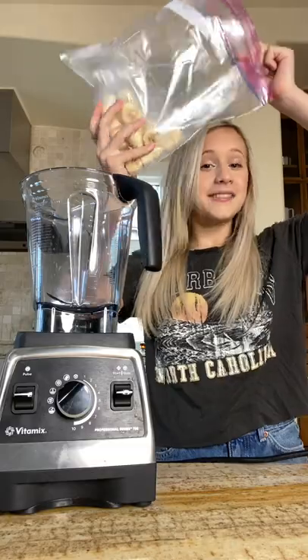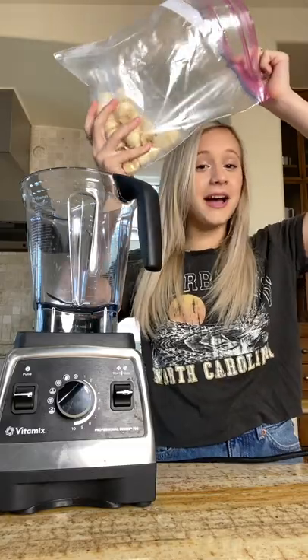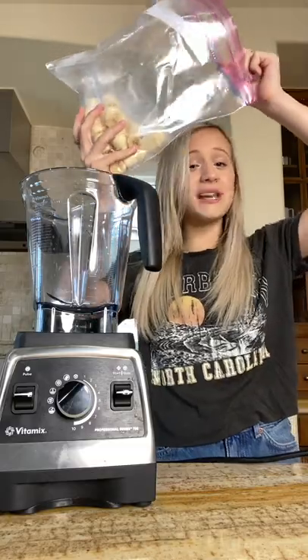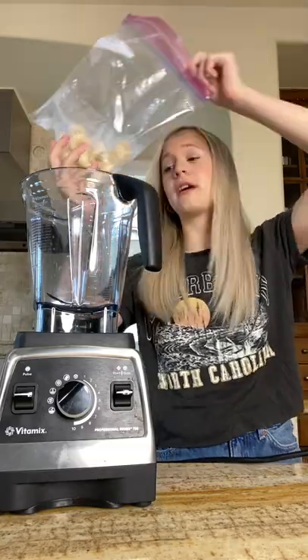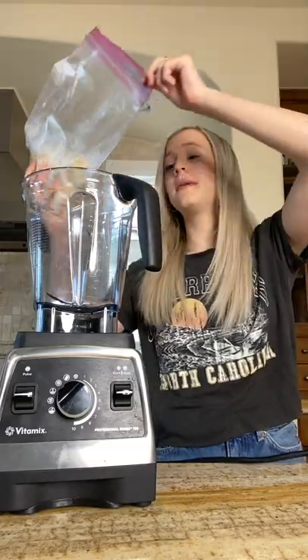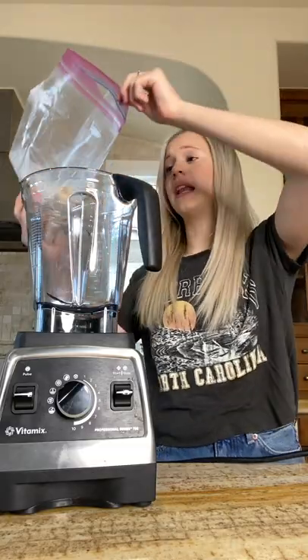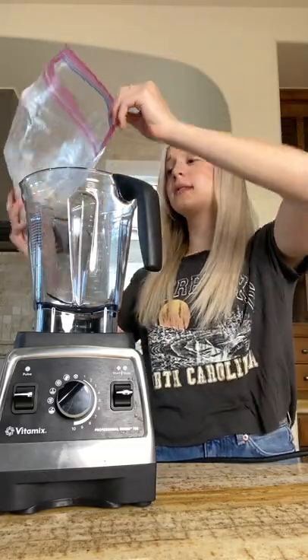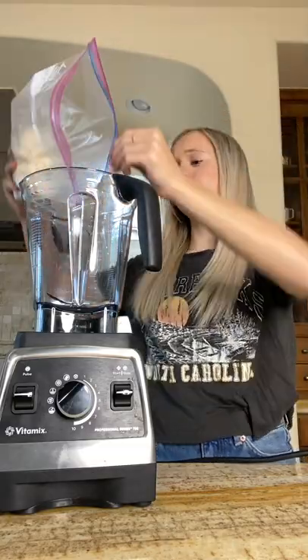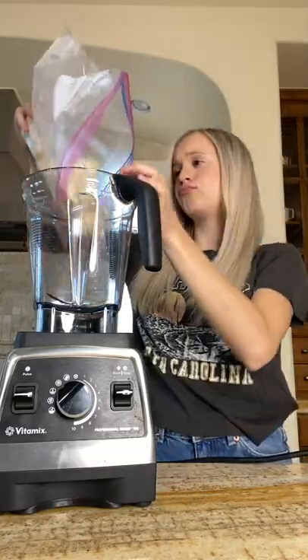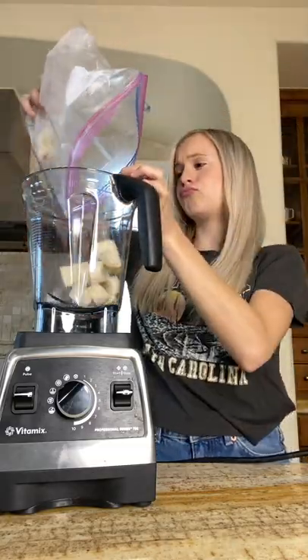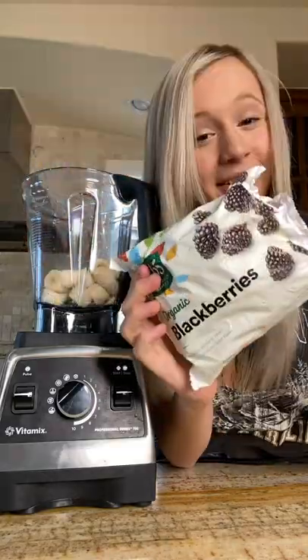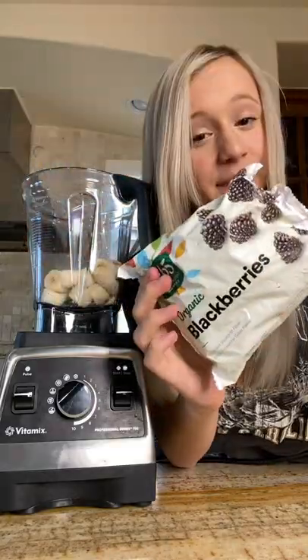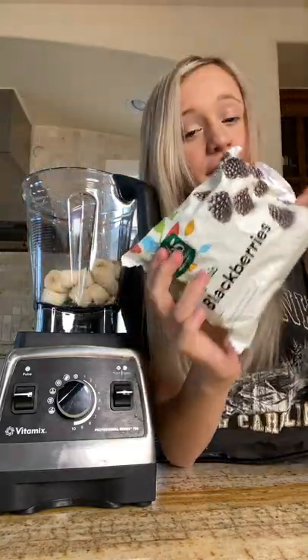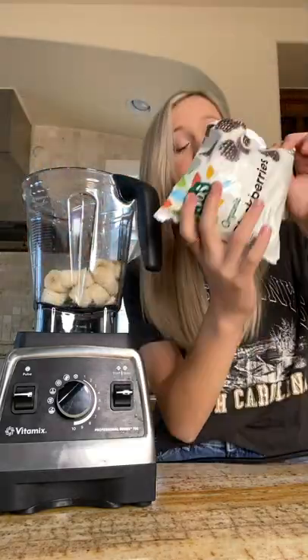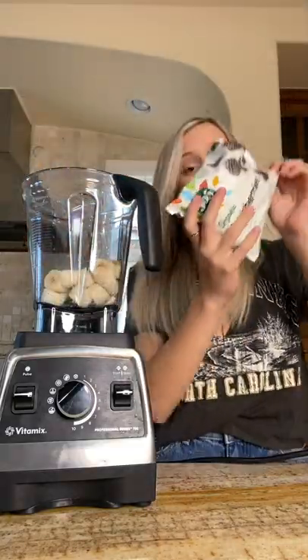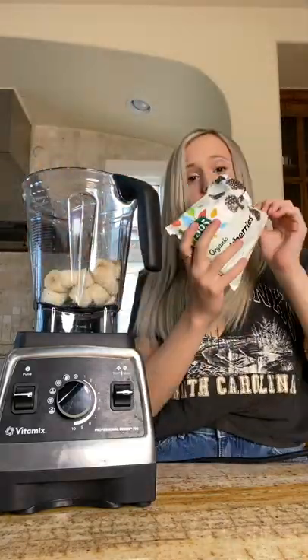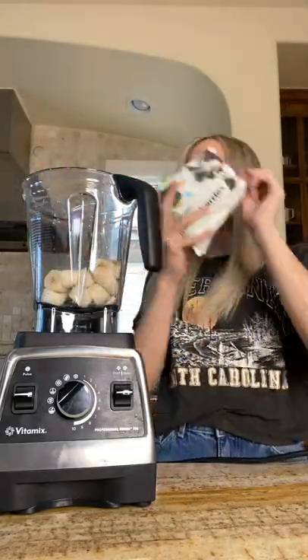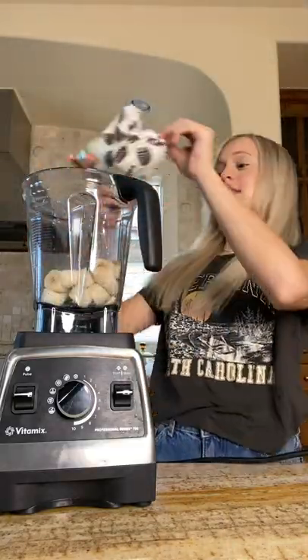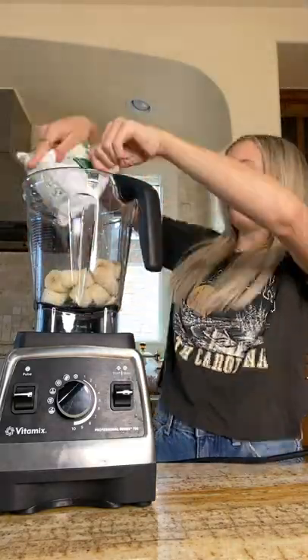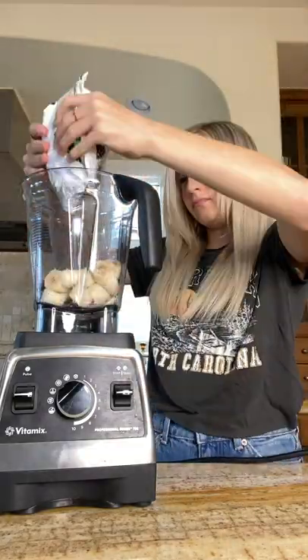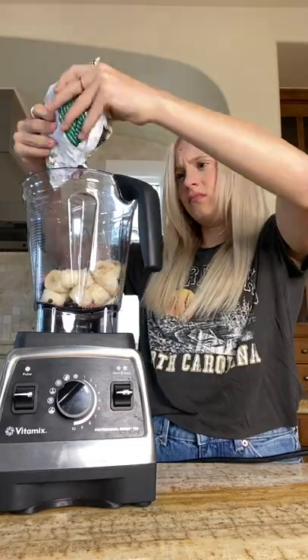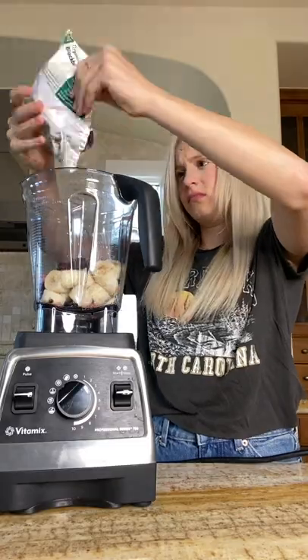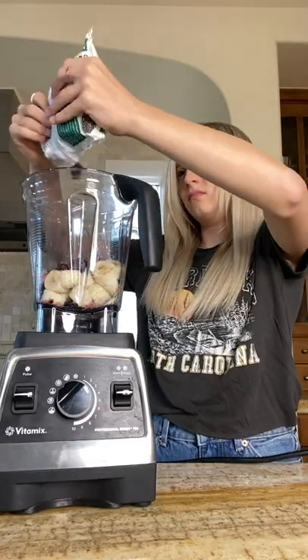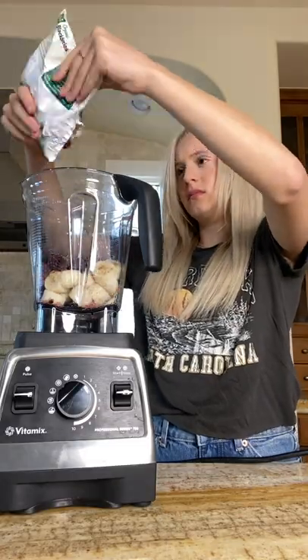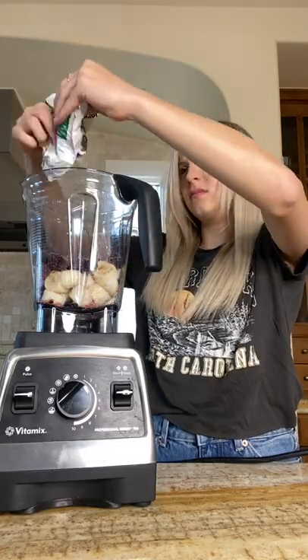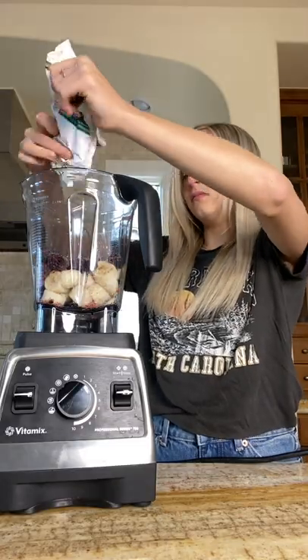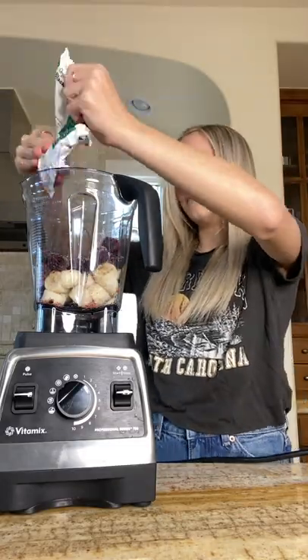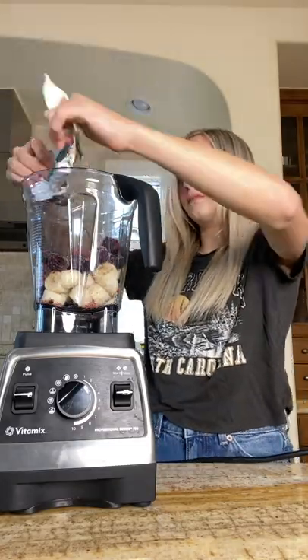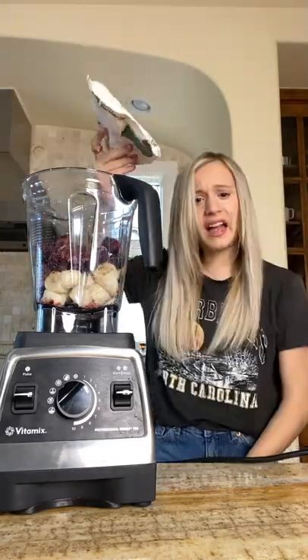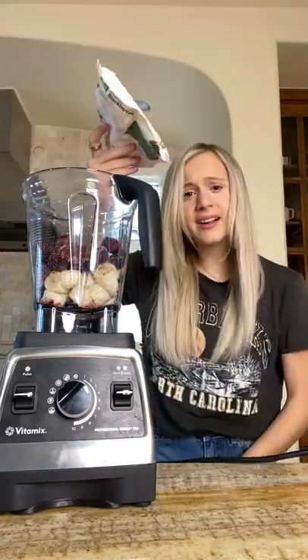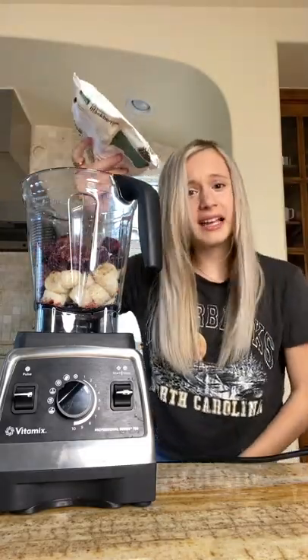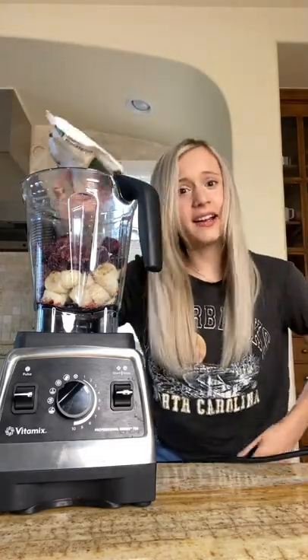Two cups of frozen bananas. Two cups of frozen blackberries. That took like a year.